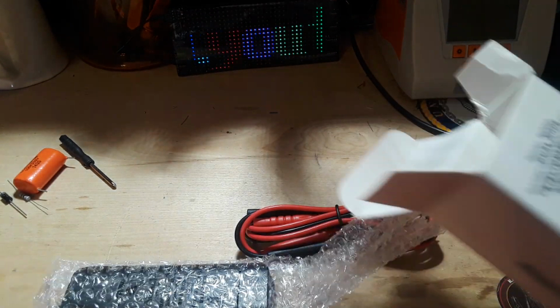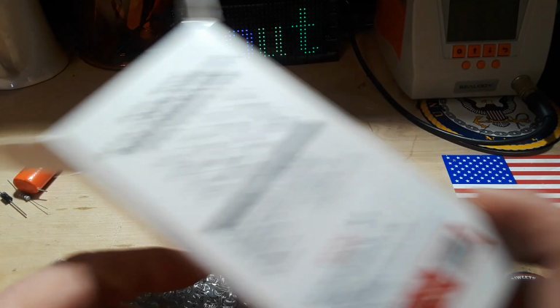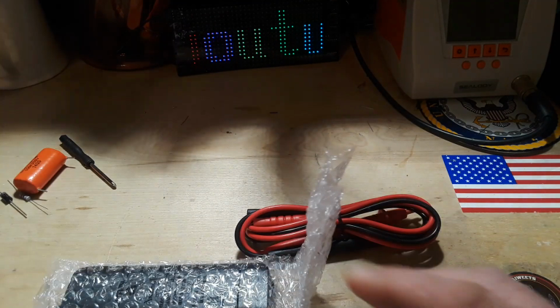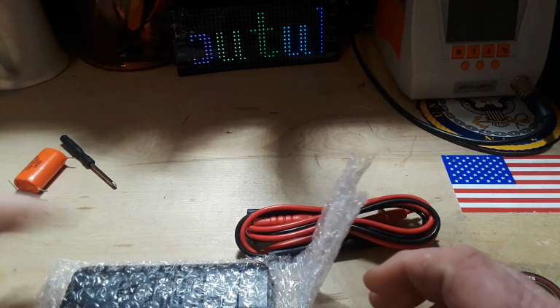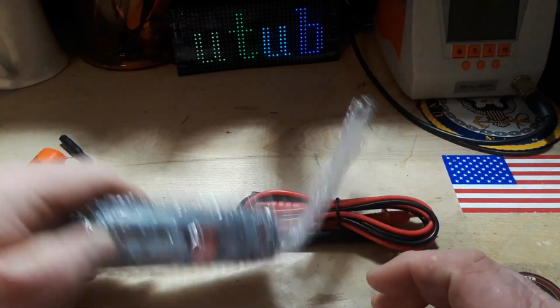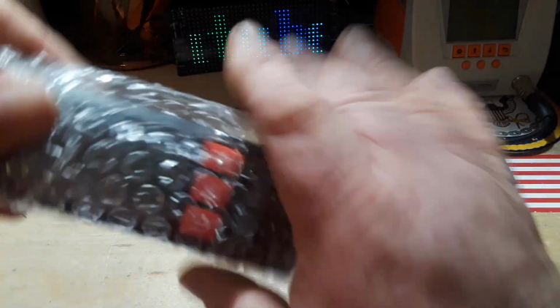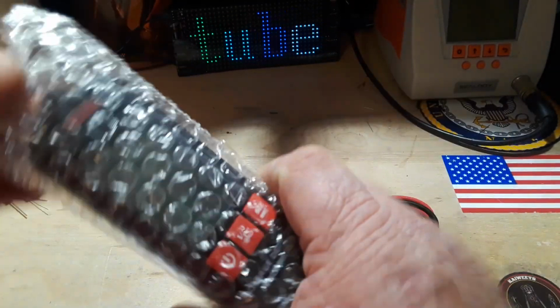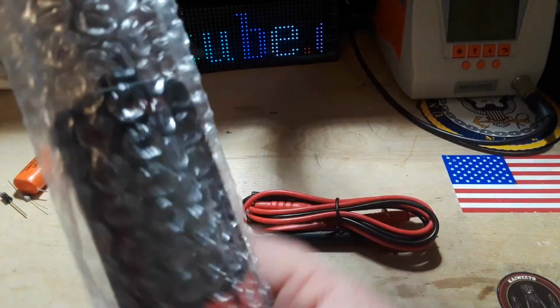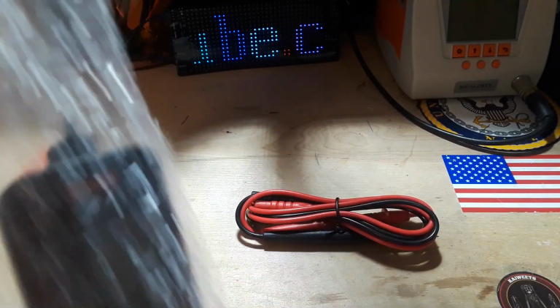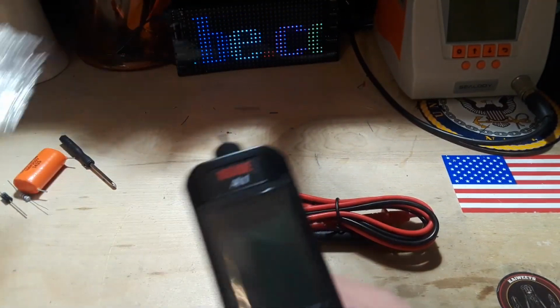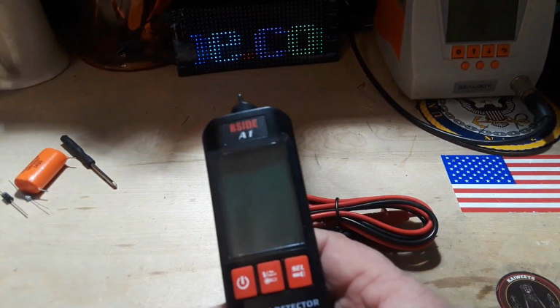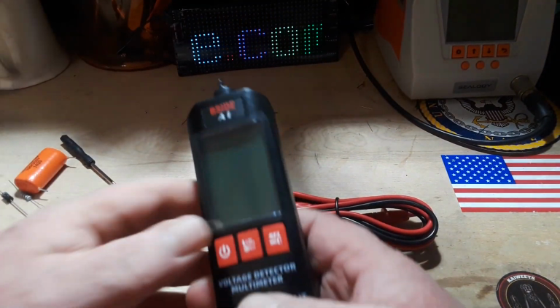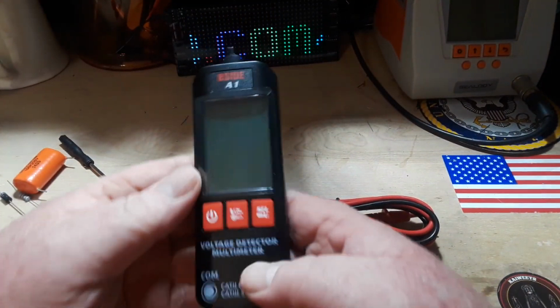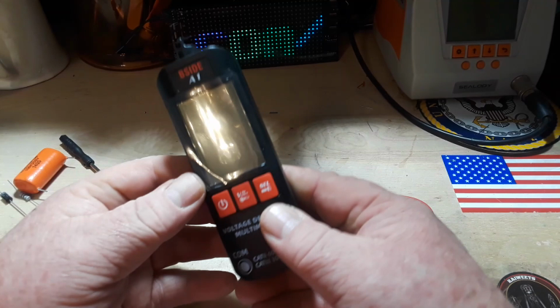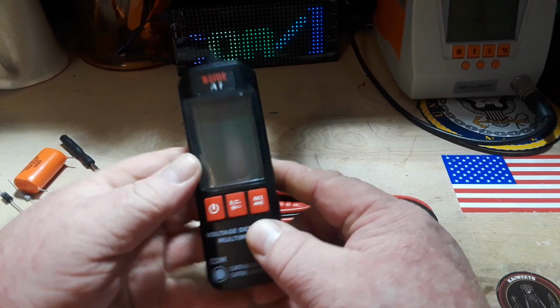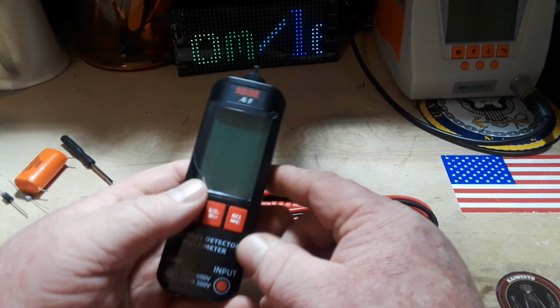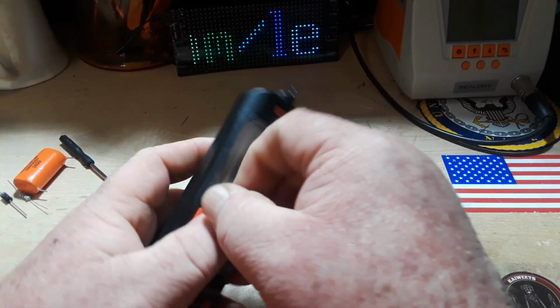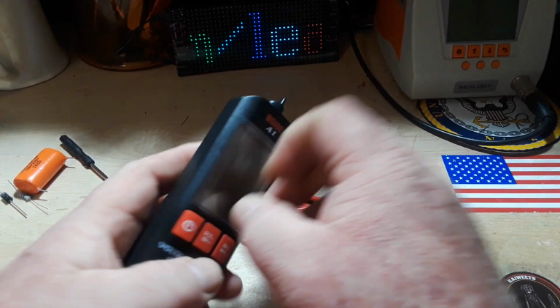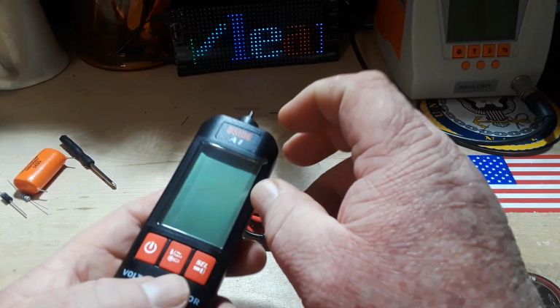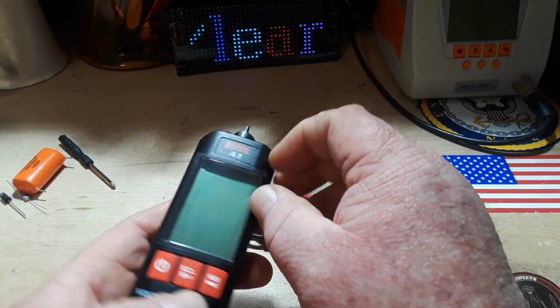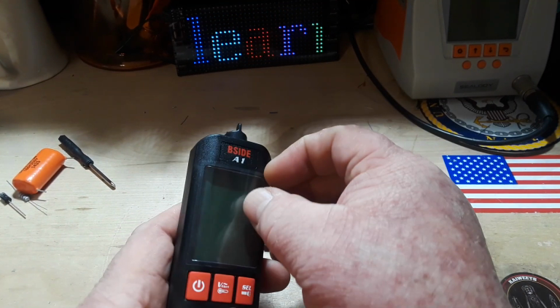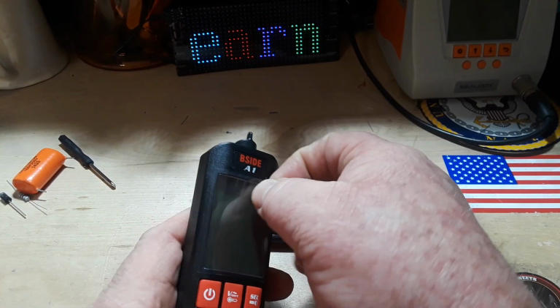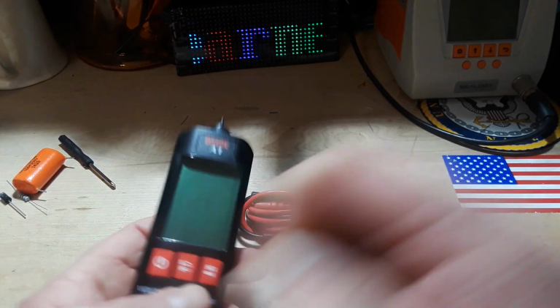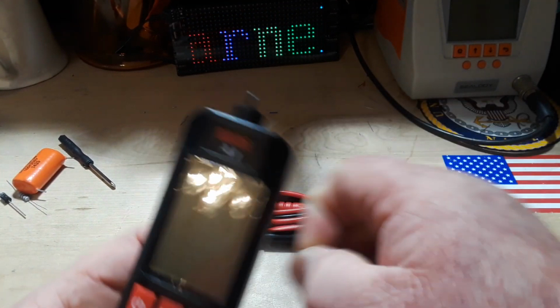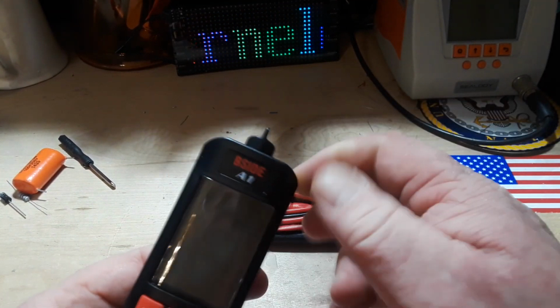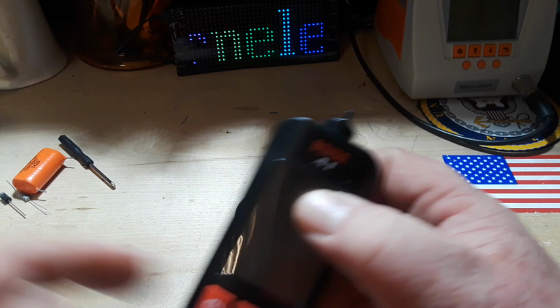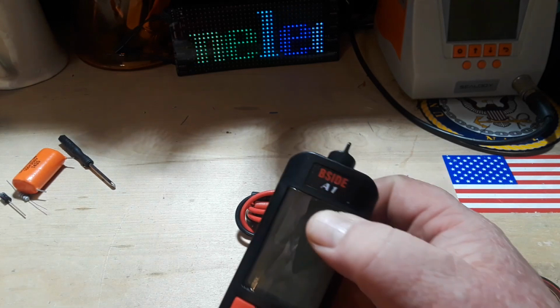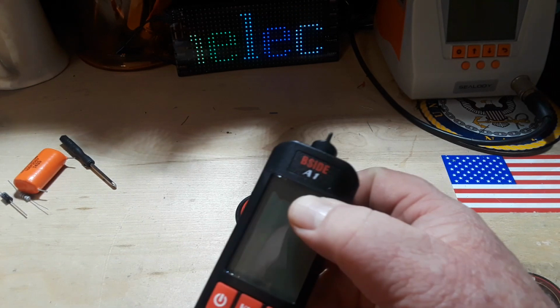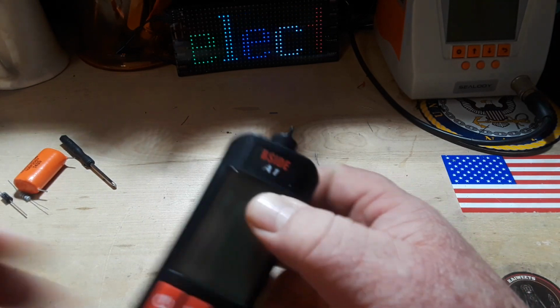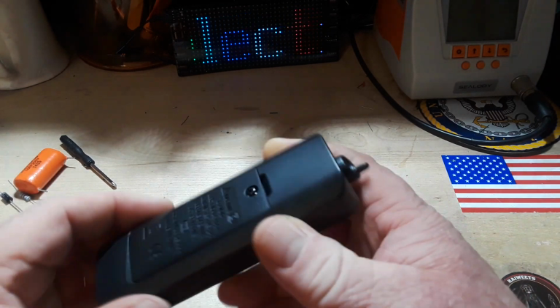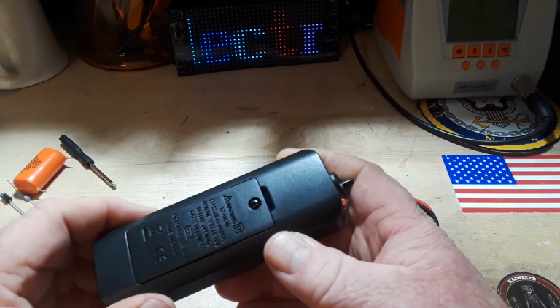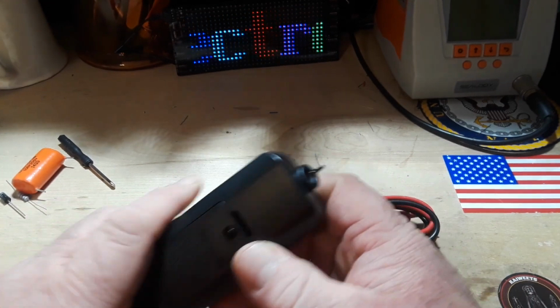I thought, what the heck, I don't have enough multimeters, right? As you can see, it's super small.